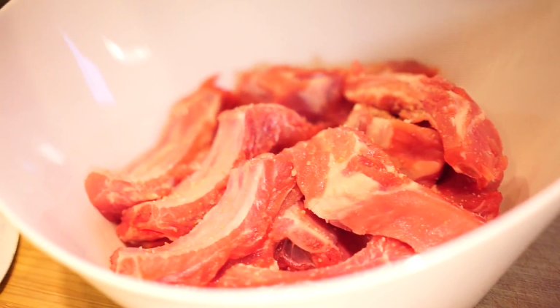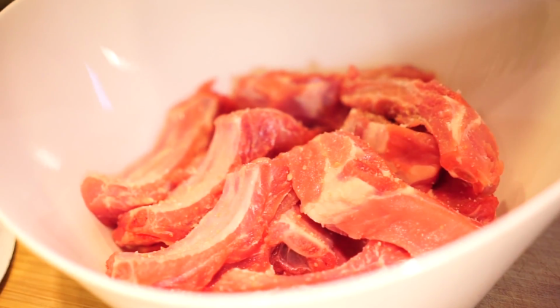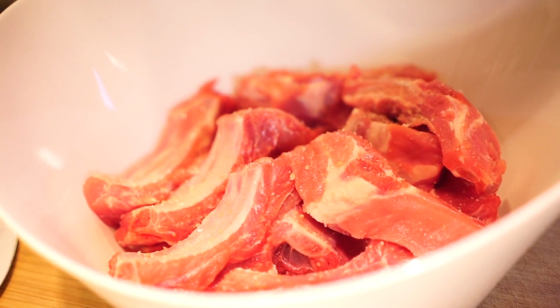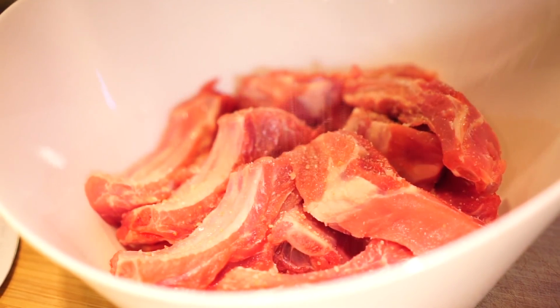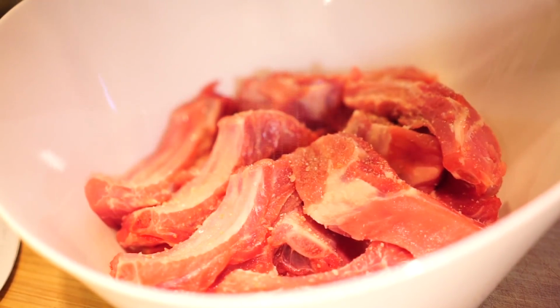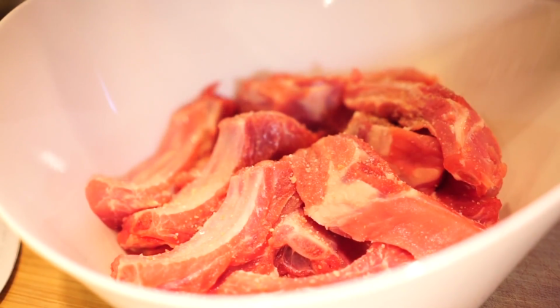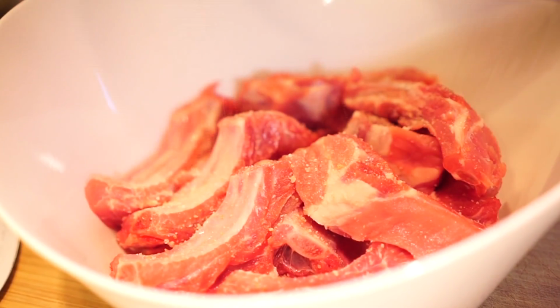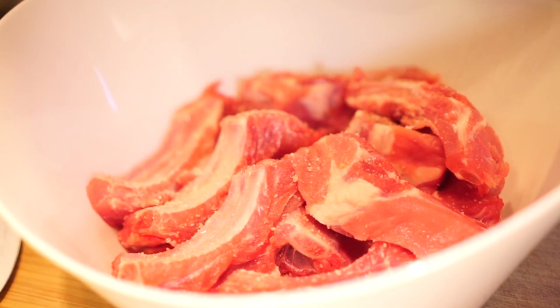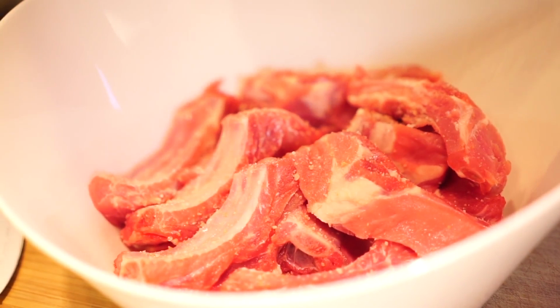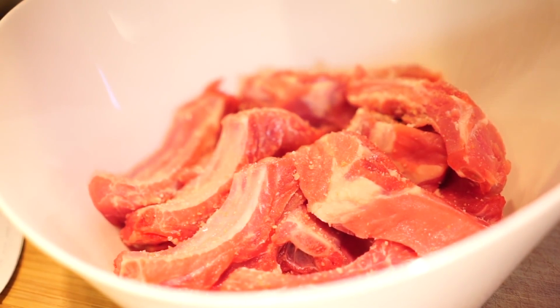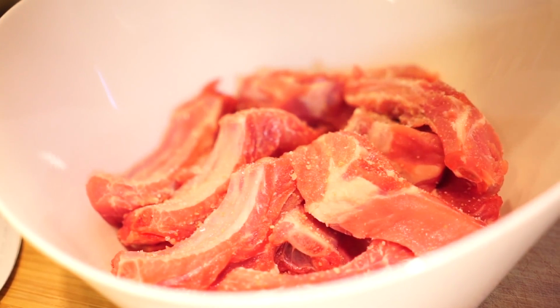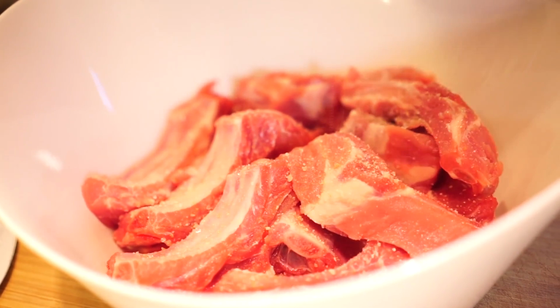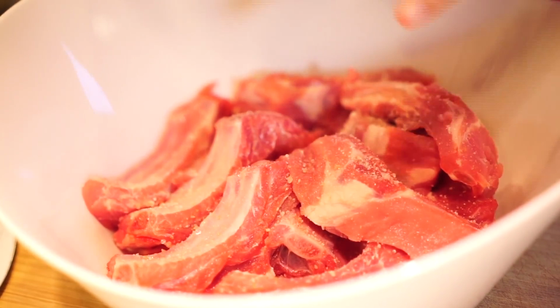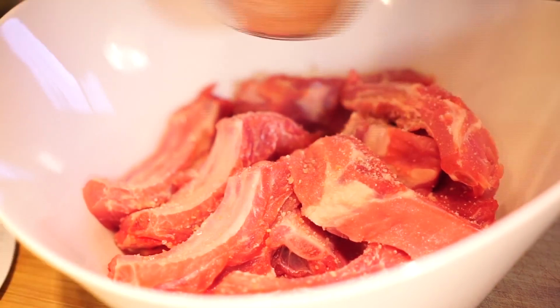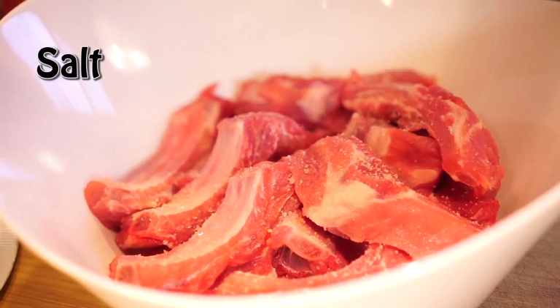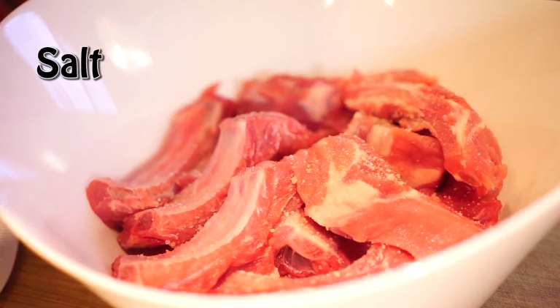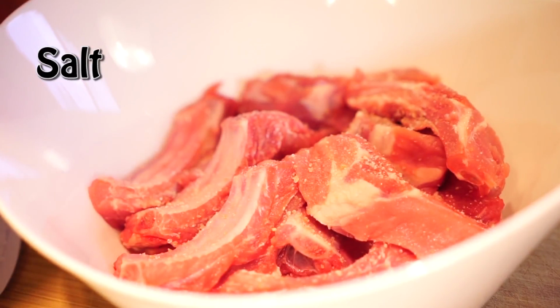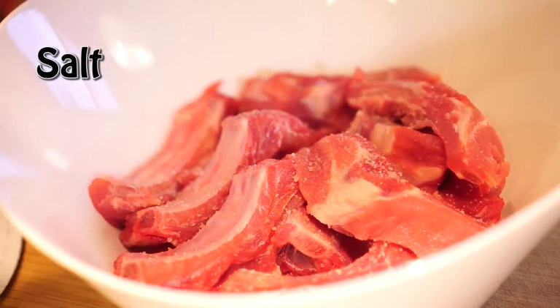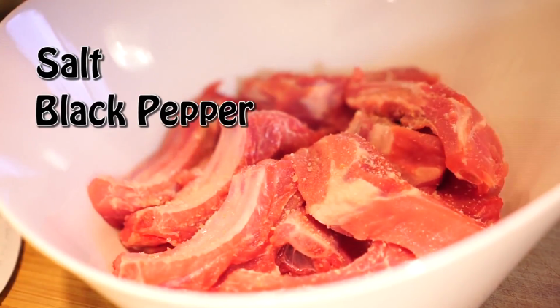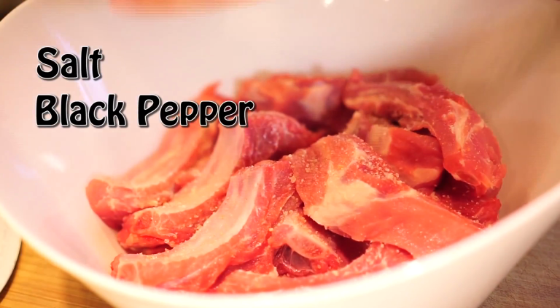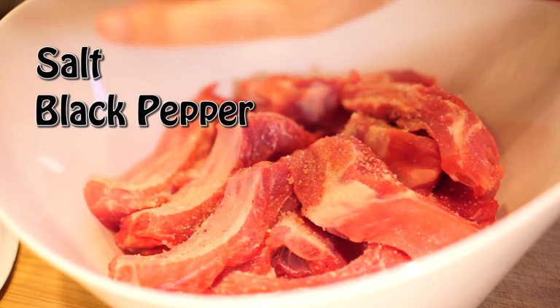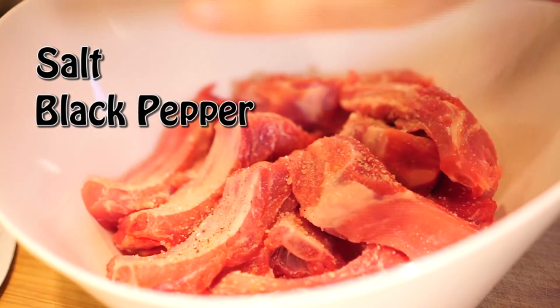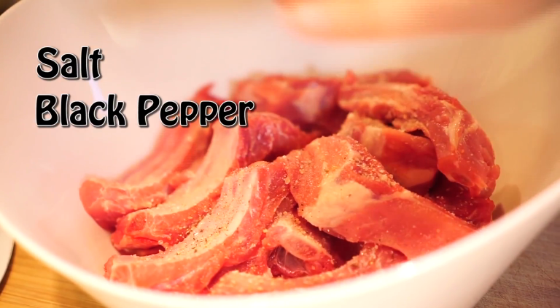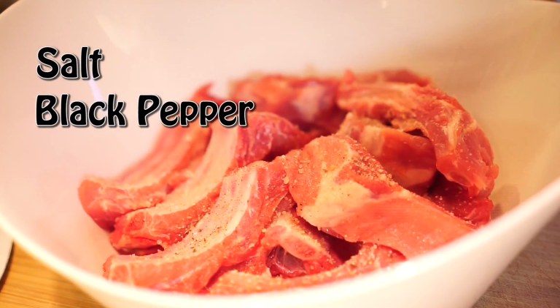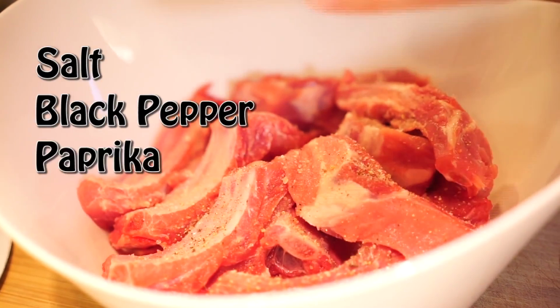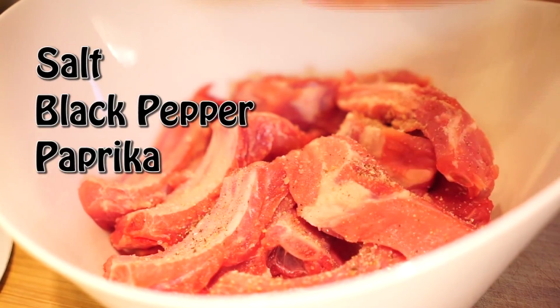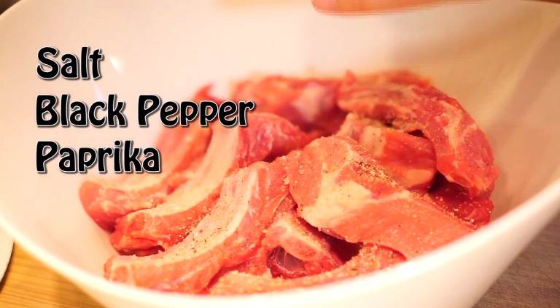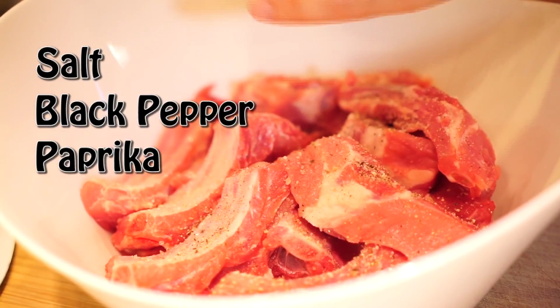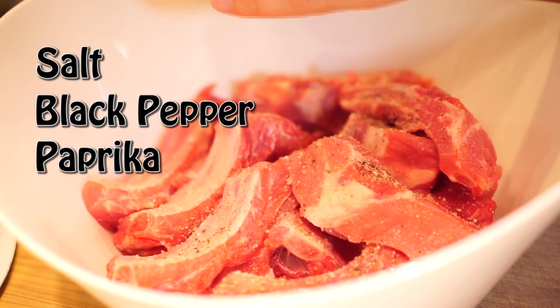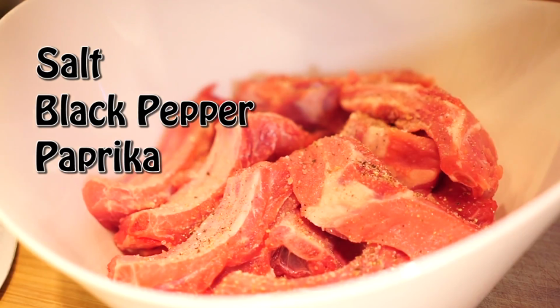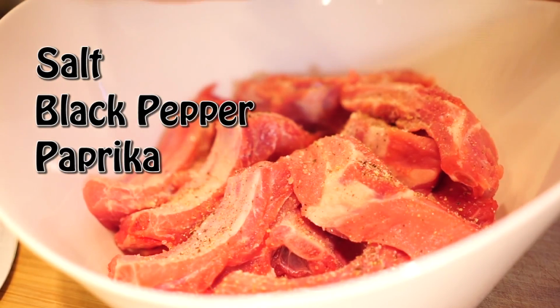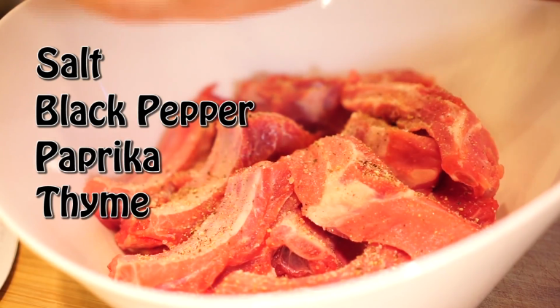So now first we're gonna spice the ribs. We're gonna use some salt, black pepper, paprika, and some thyme.